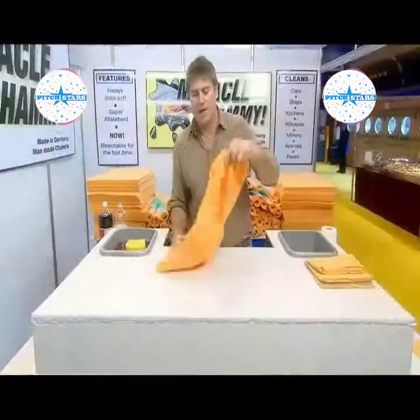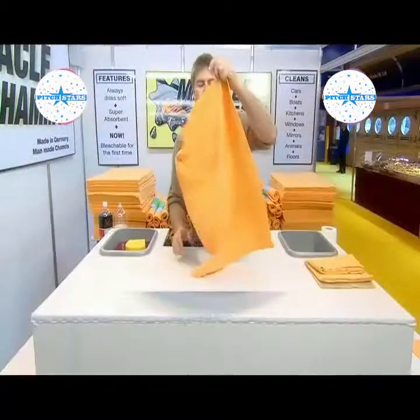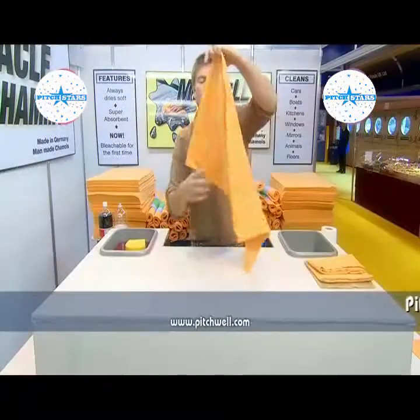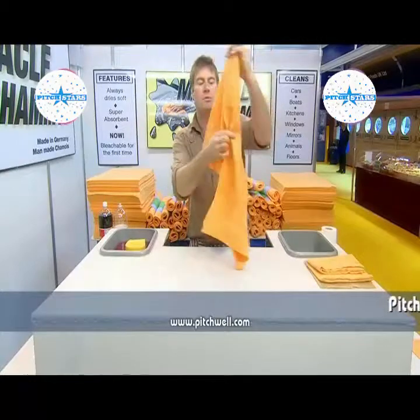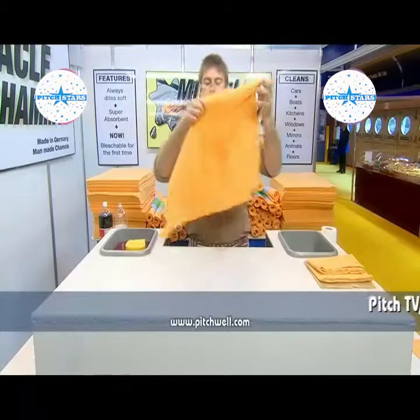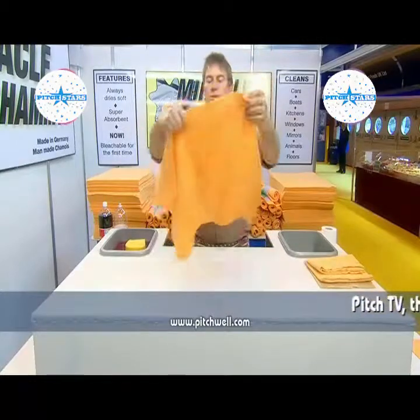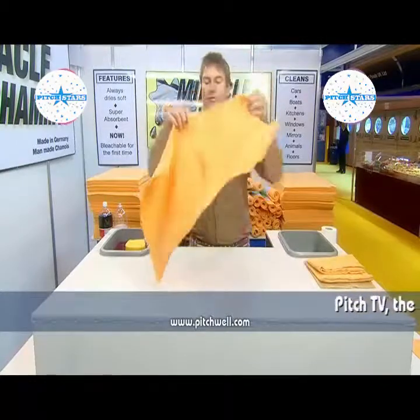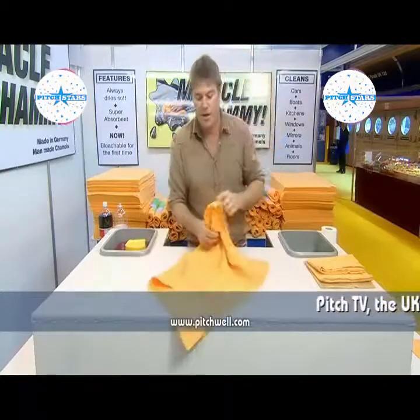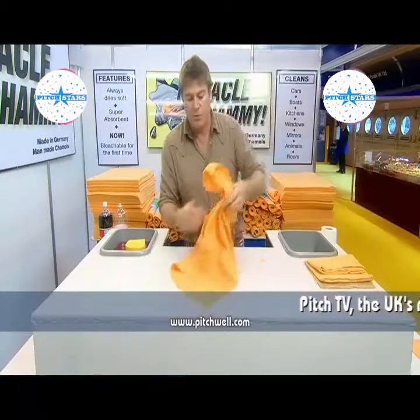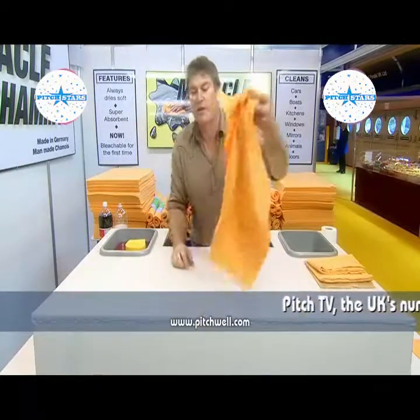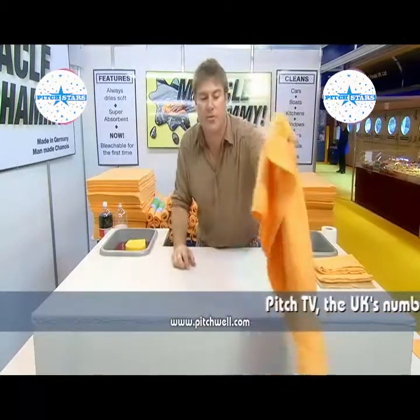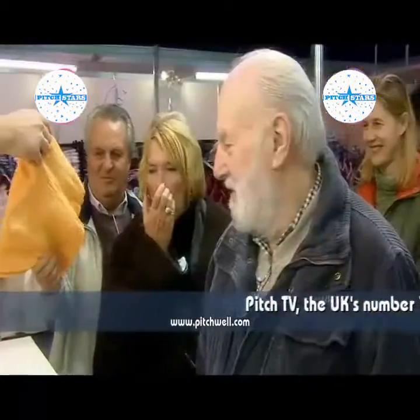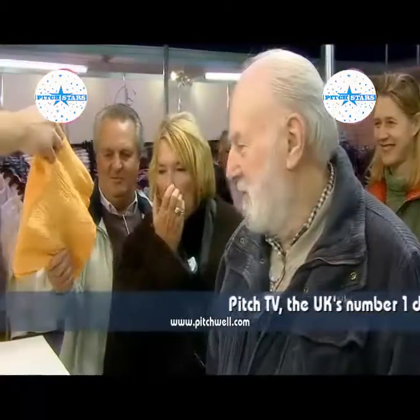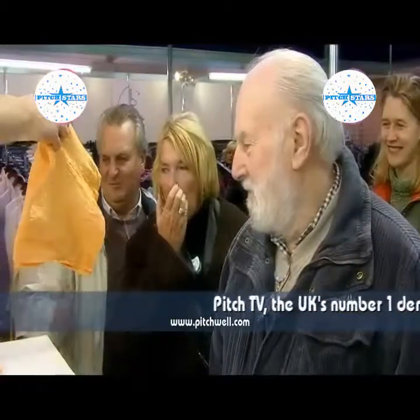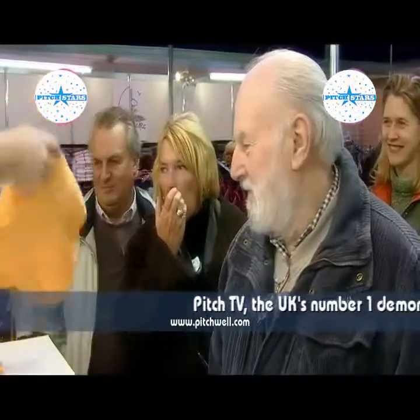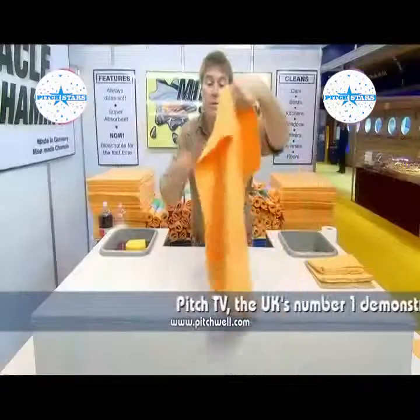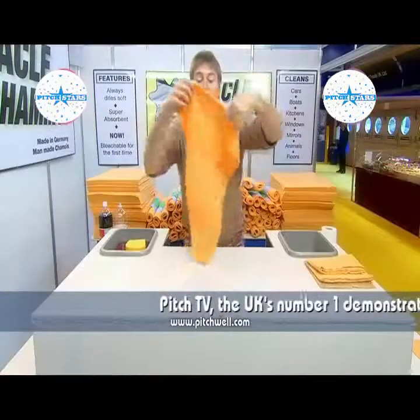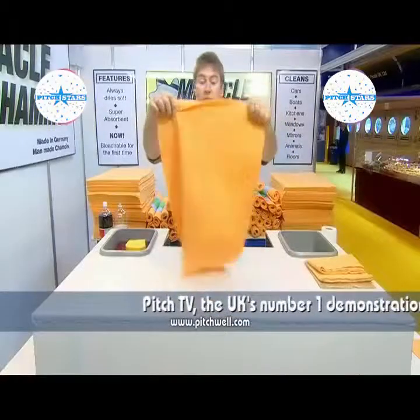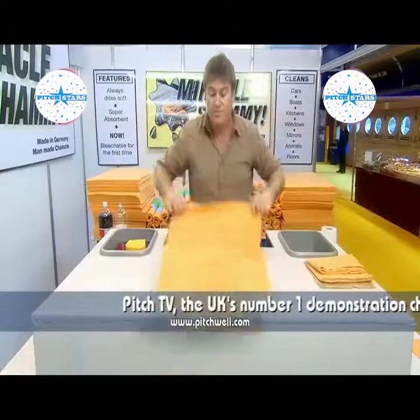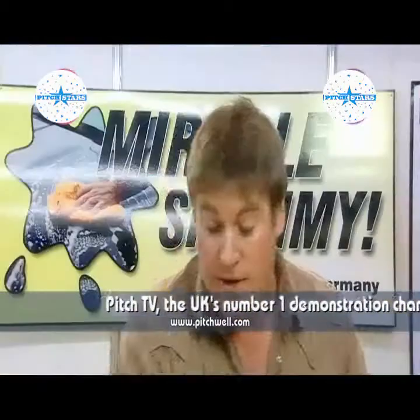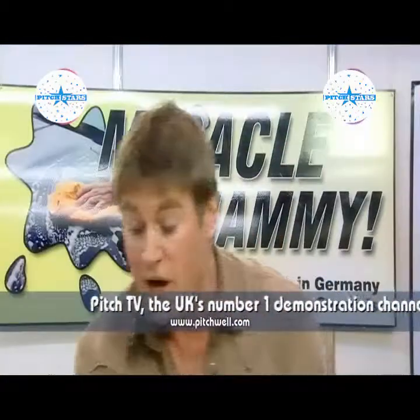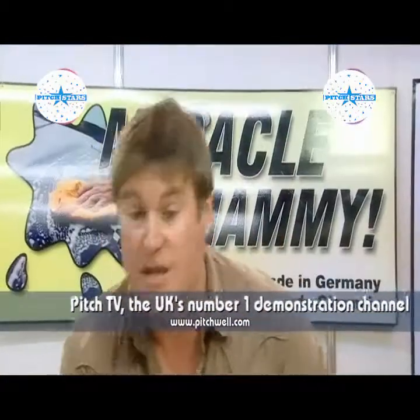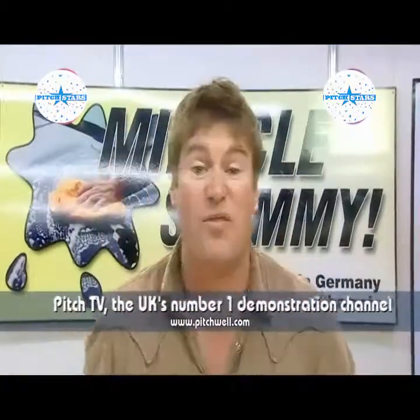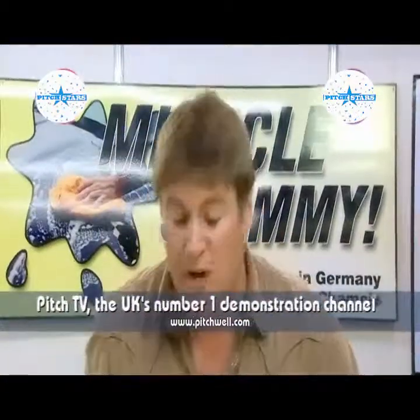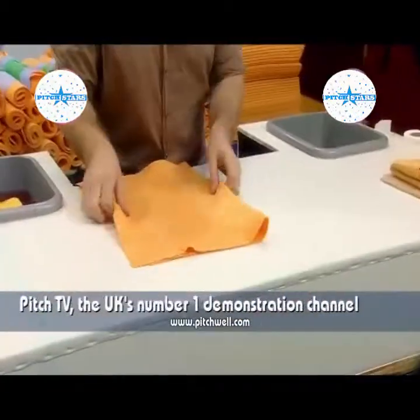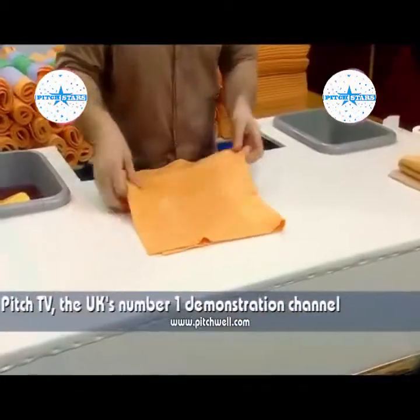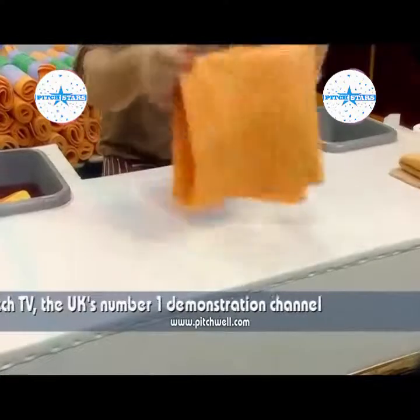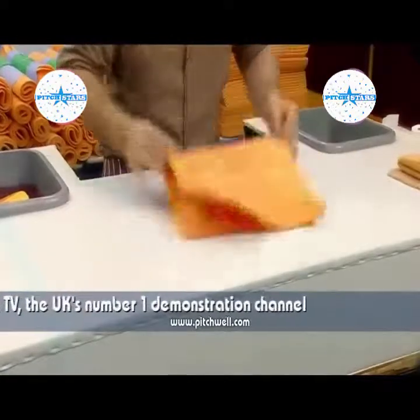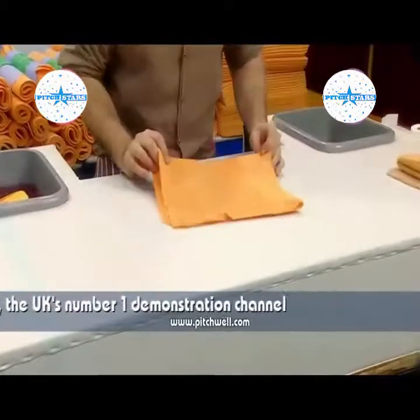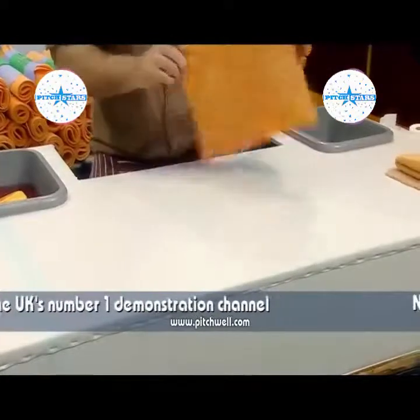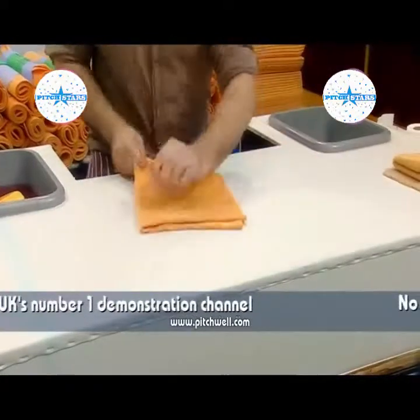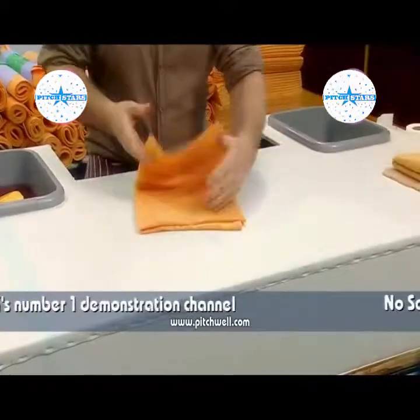Ladies and gentlemen, we're introducing the Miracle Chamois today. You might want to feel that, sir, when it's damp — feels like leather, doesn't it? And when they're dry, they feel like felt. They always dry soft, by the way. They never dry hard, unlike some other chamois you might find.